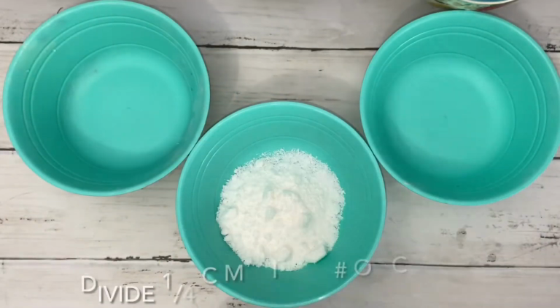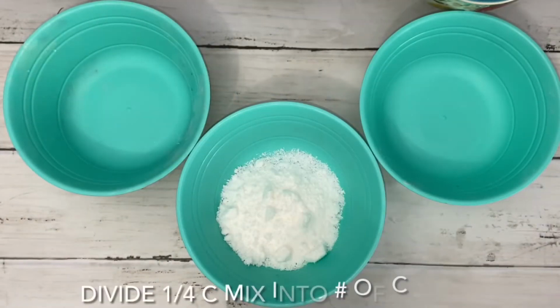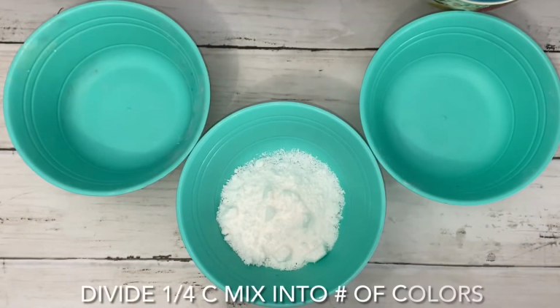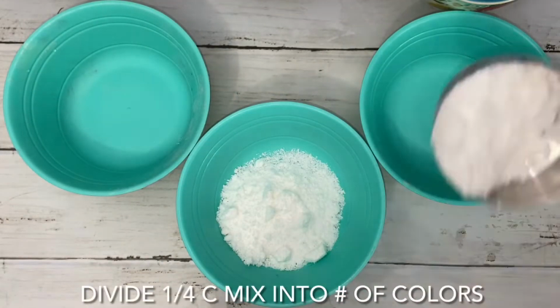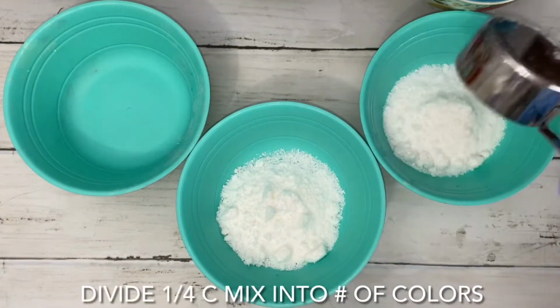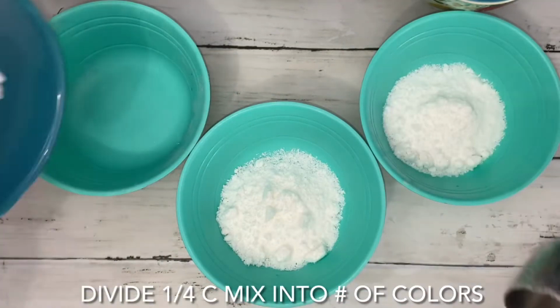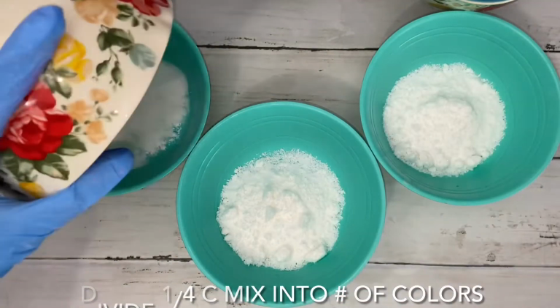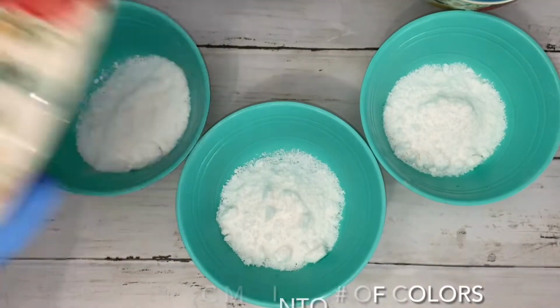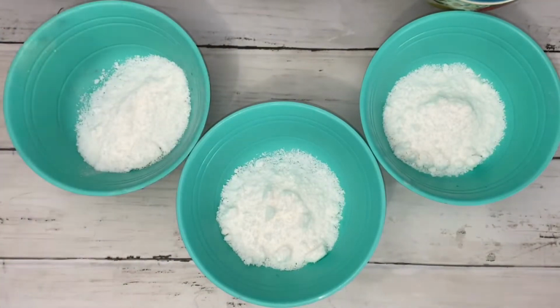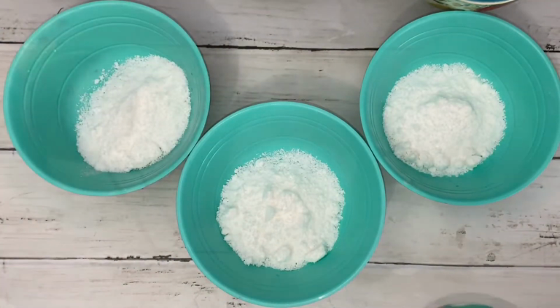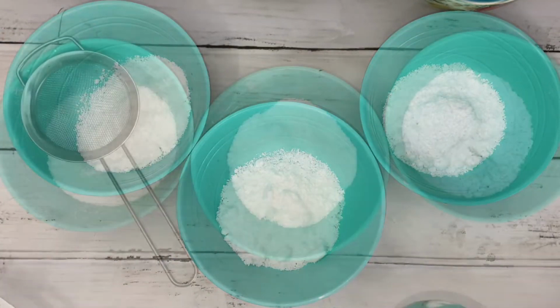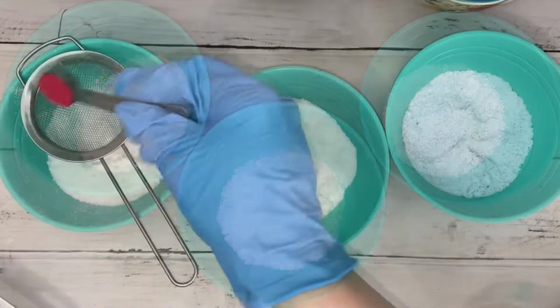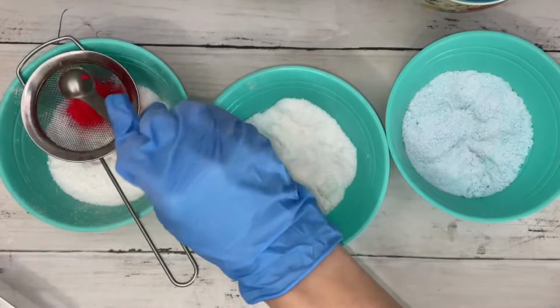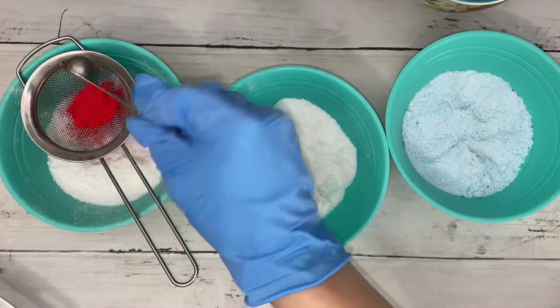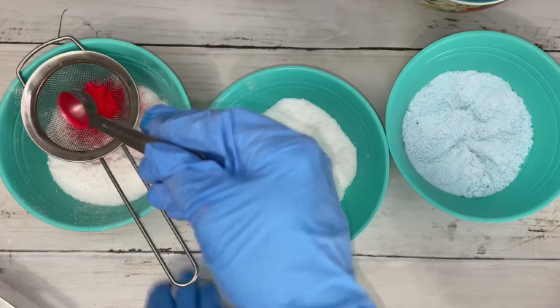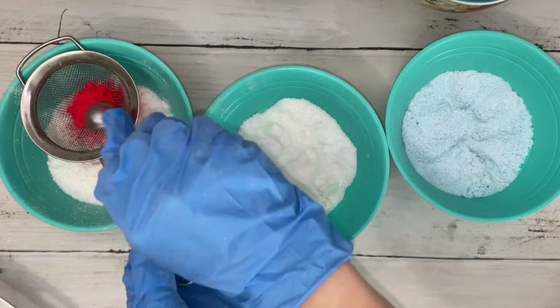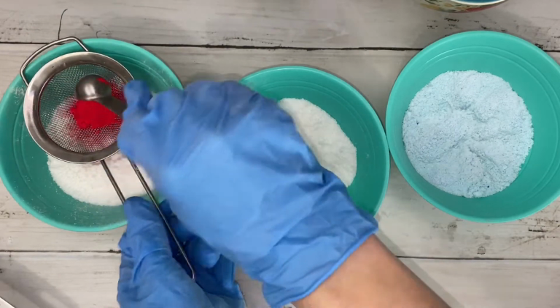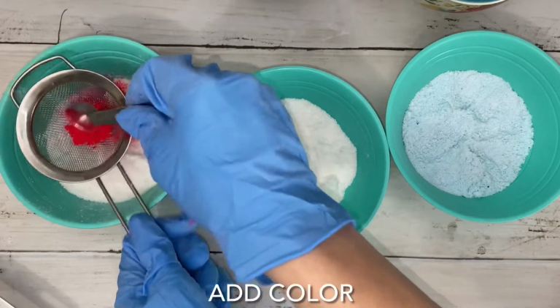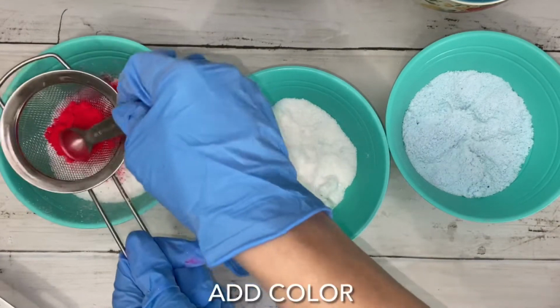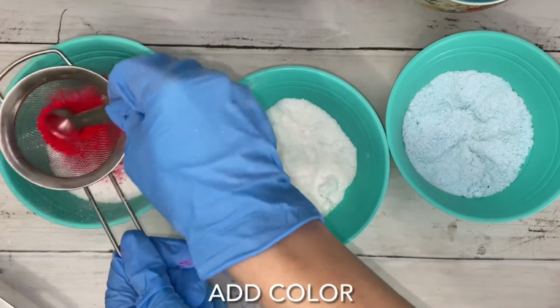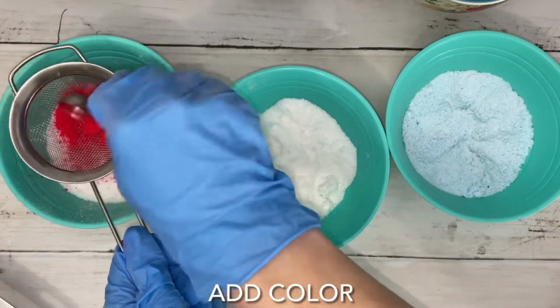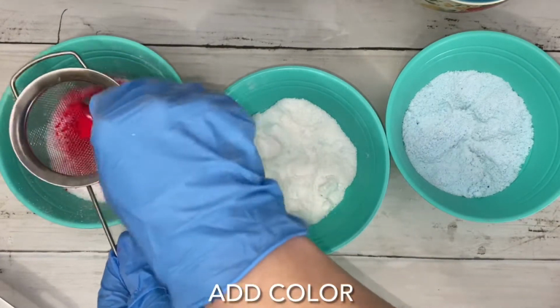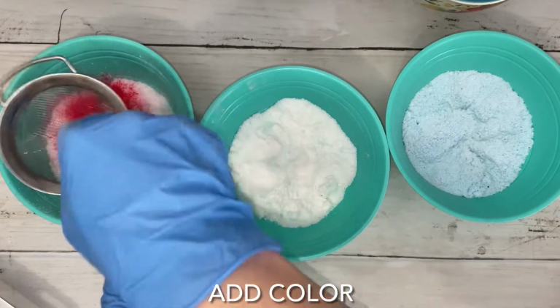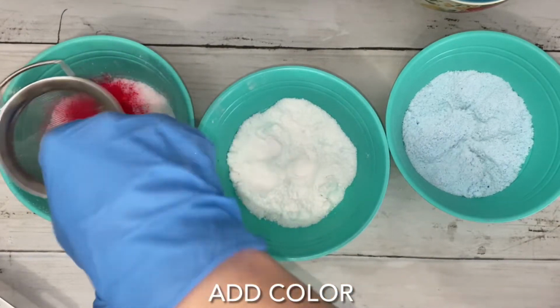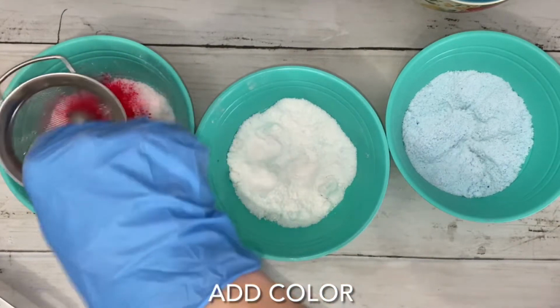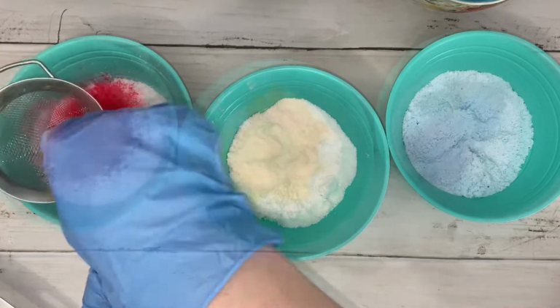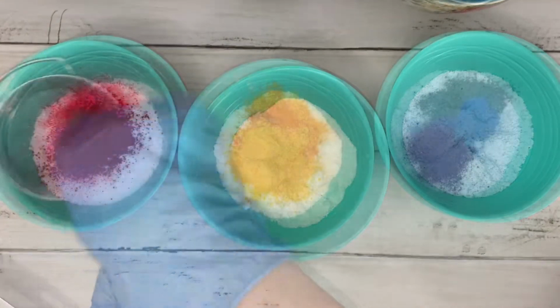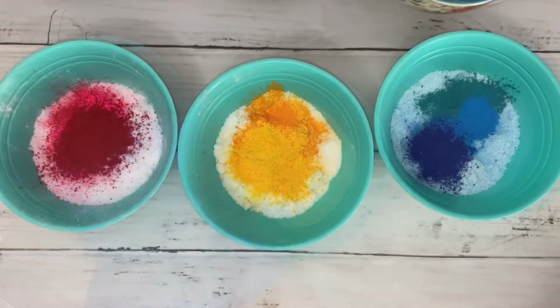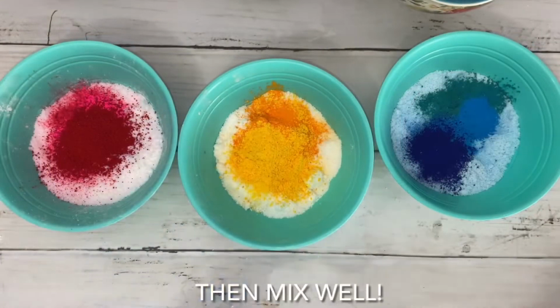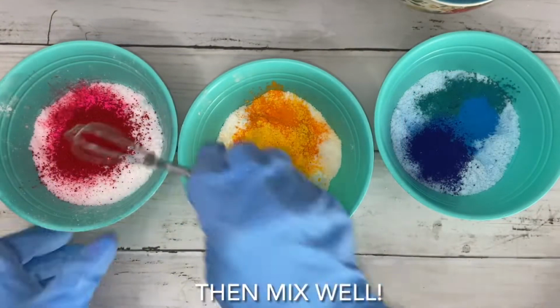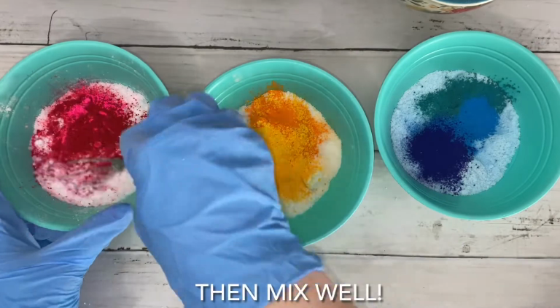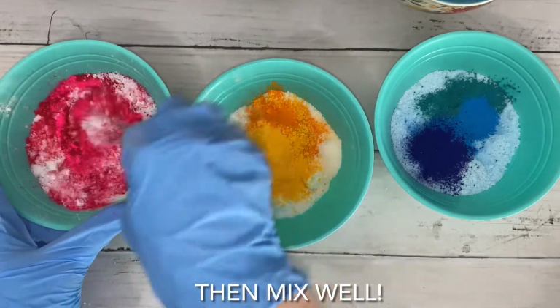I really thought red, yellow, and blue would make rainbow foam, but it didn't. I recommend creating a unique color palette for this, and color the embeds the exact color you want the foam to be.